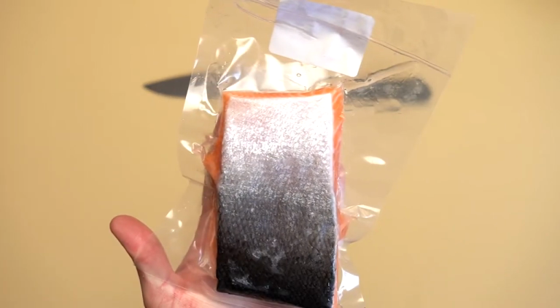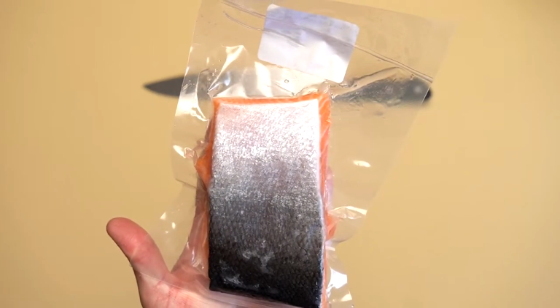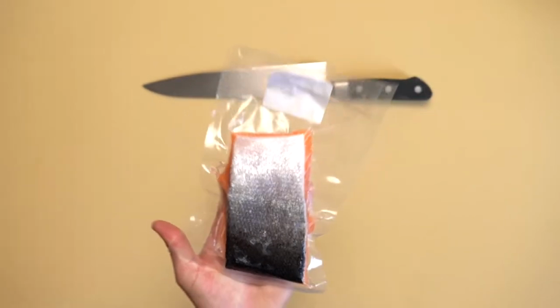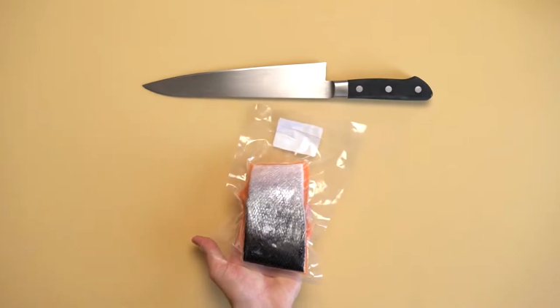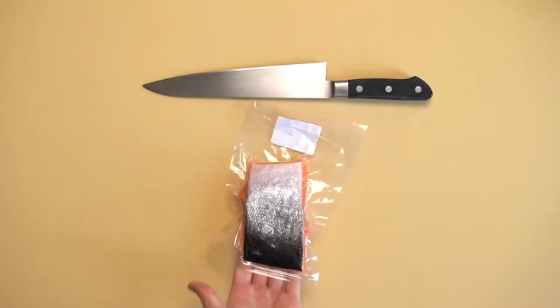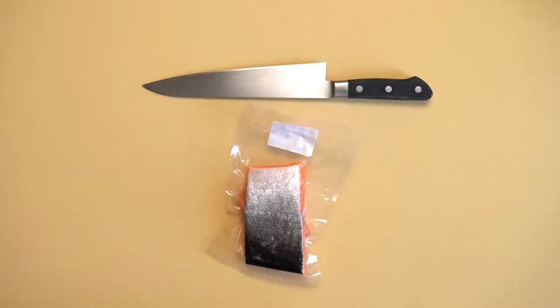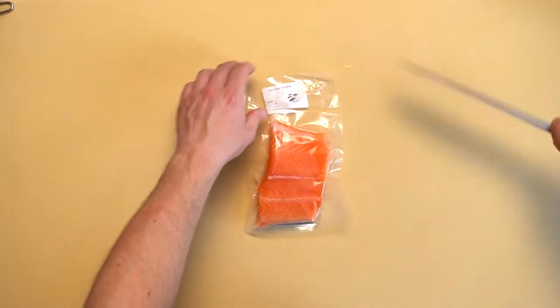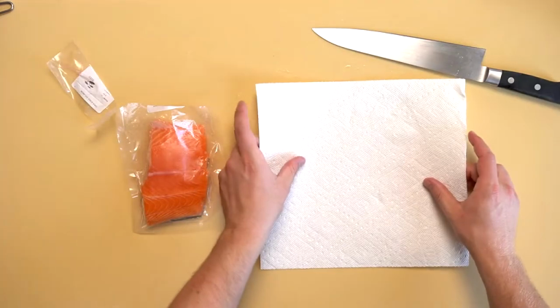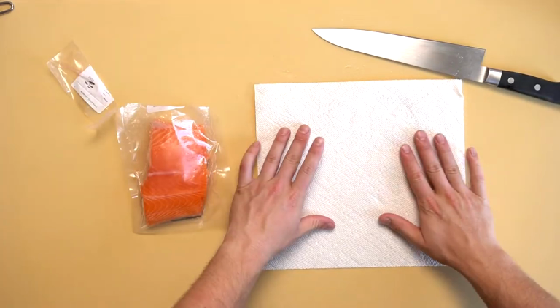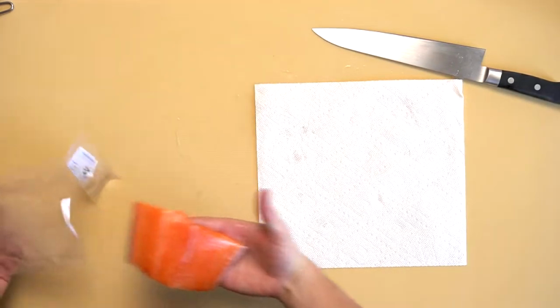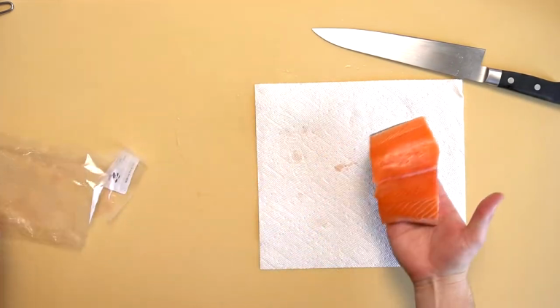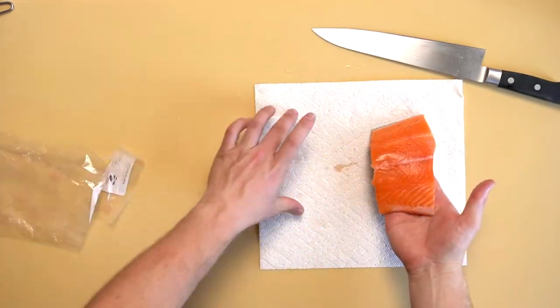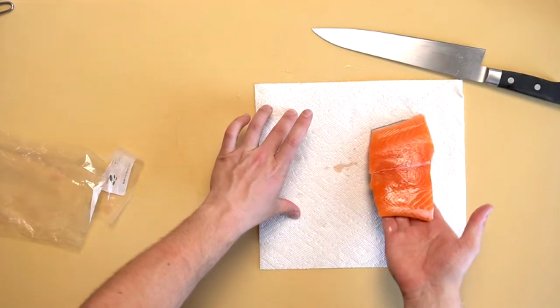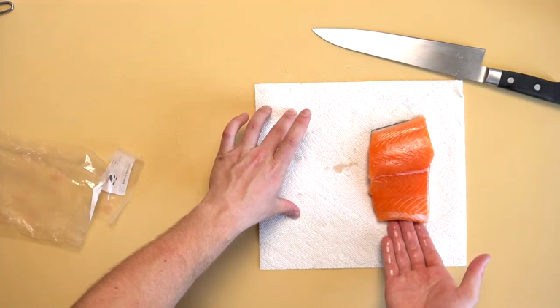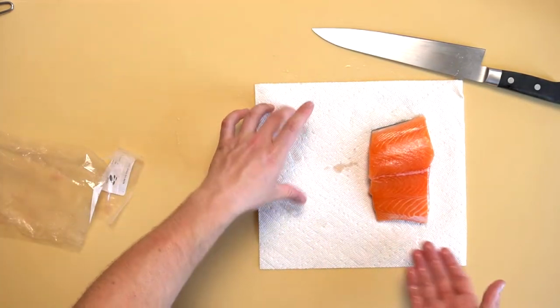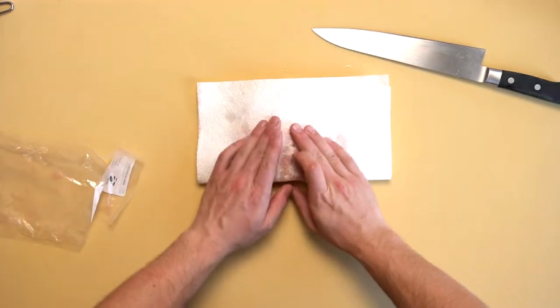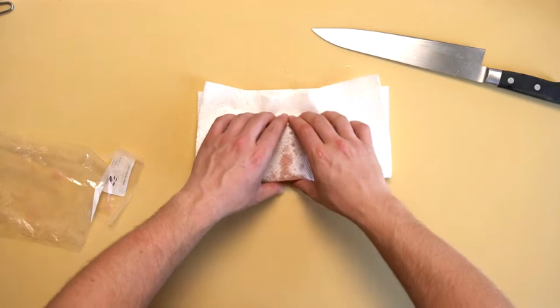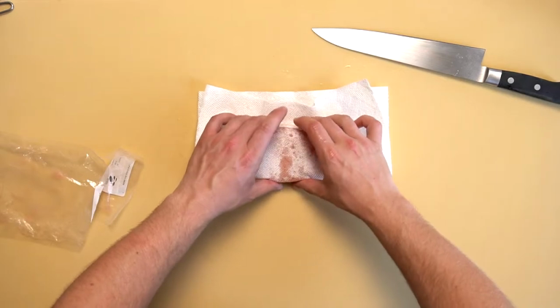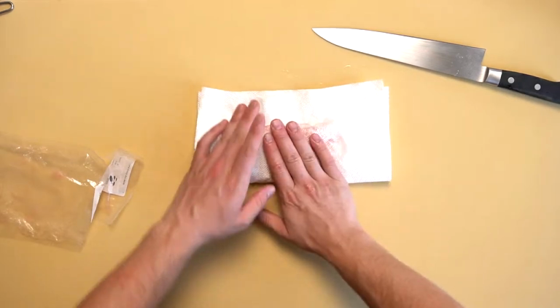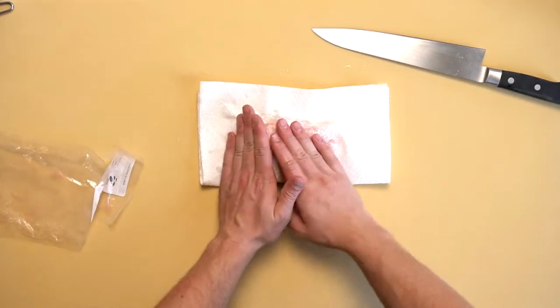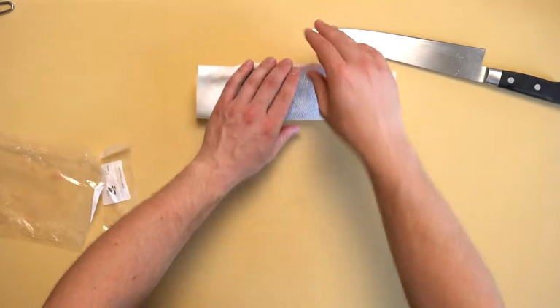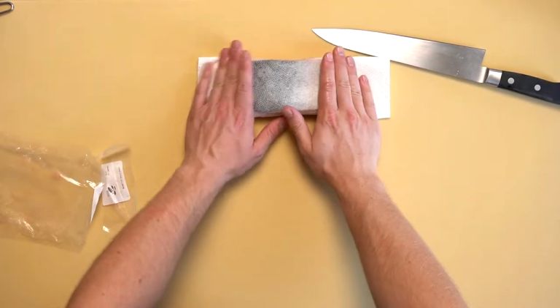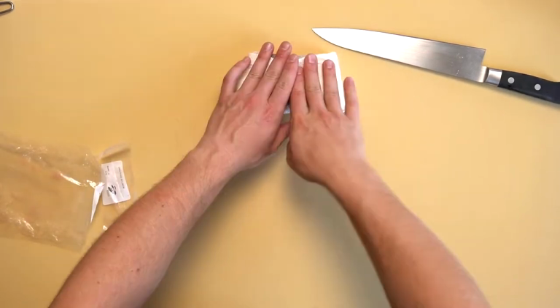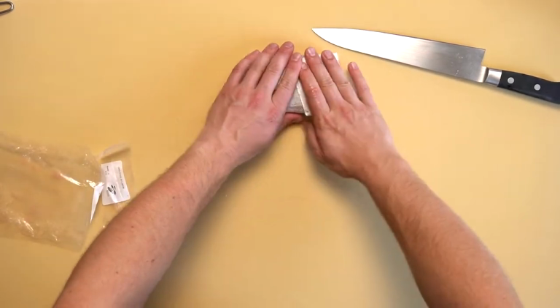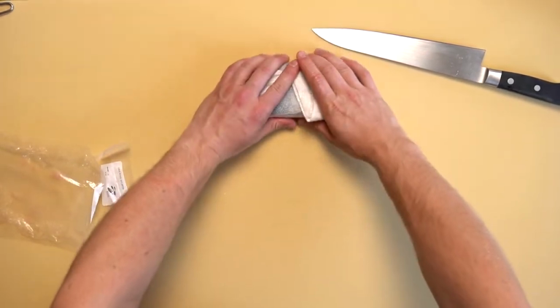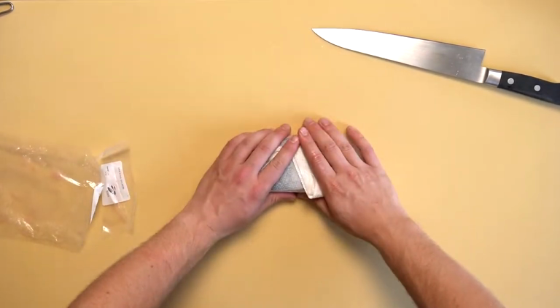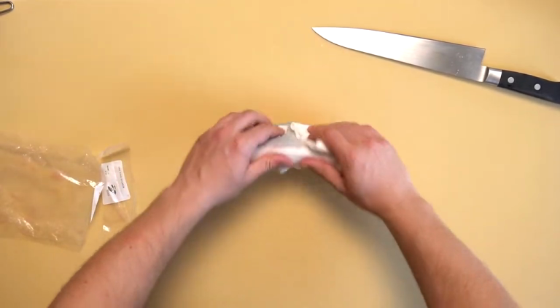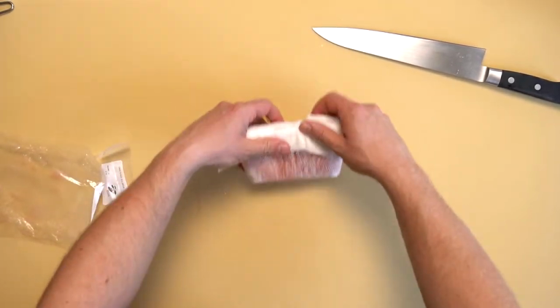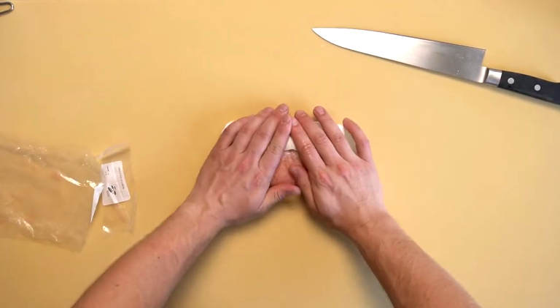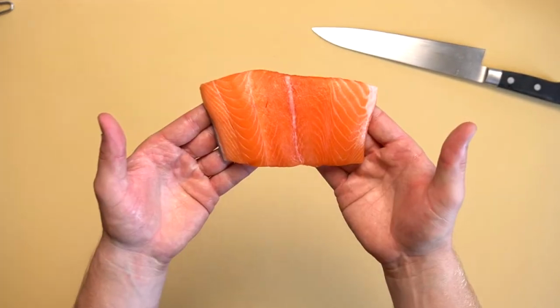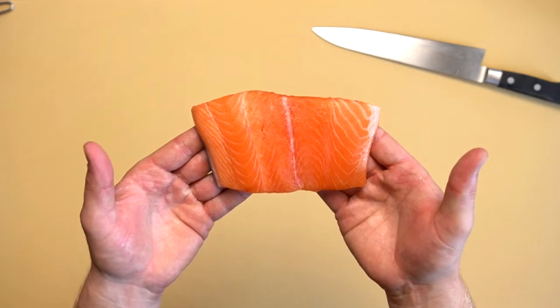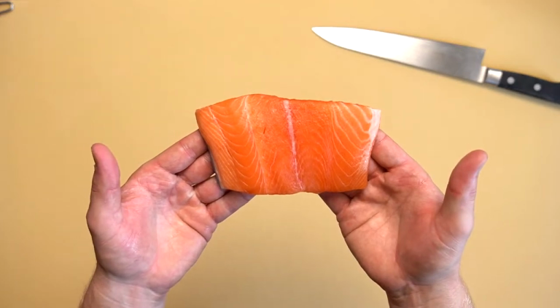Once properly thawed, dry your fillet with a clean paper towel. Make sure to dry completely before use. Gently pat off any excess water and you're ready for slicing.